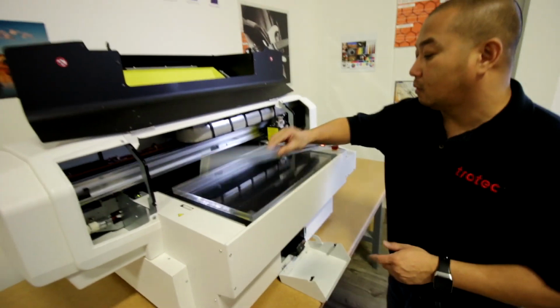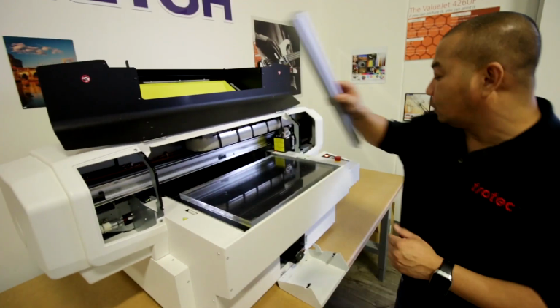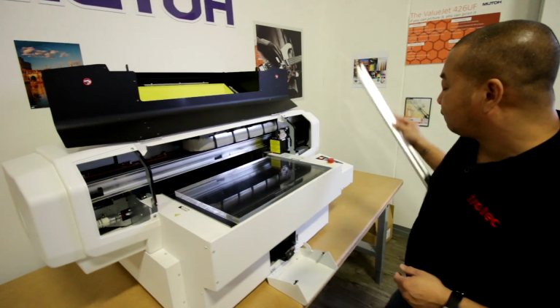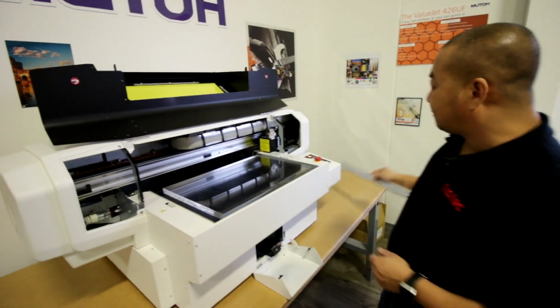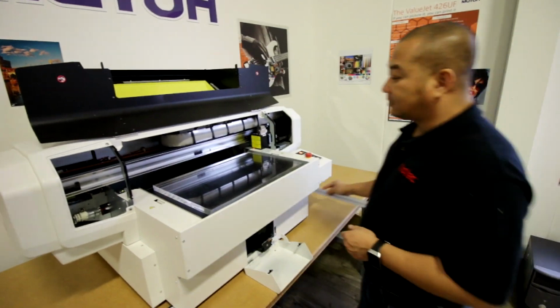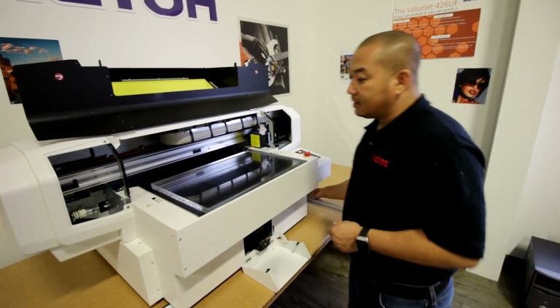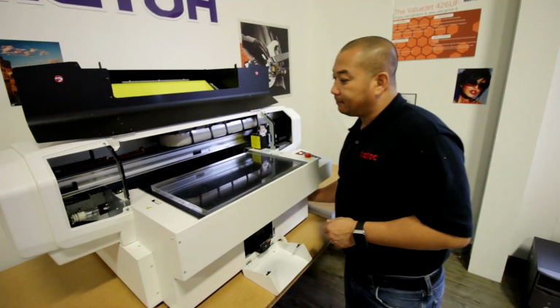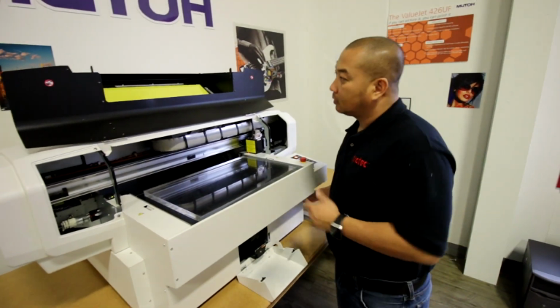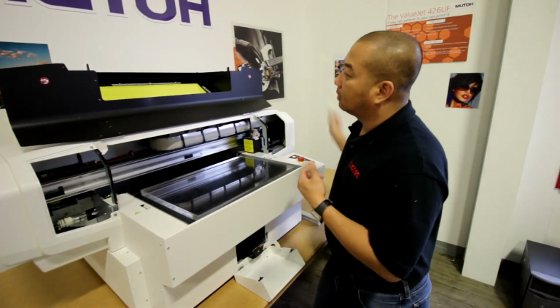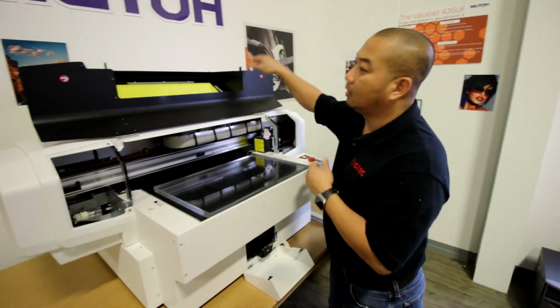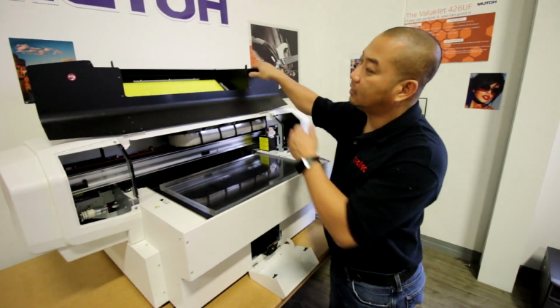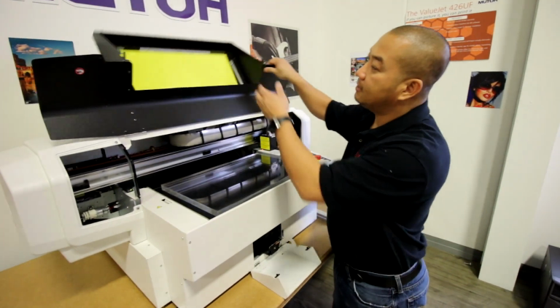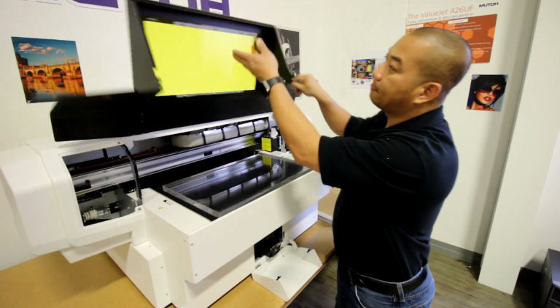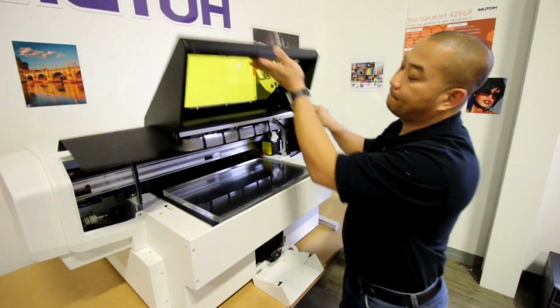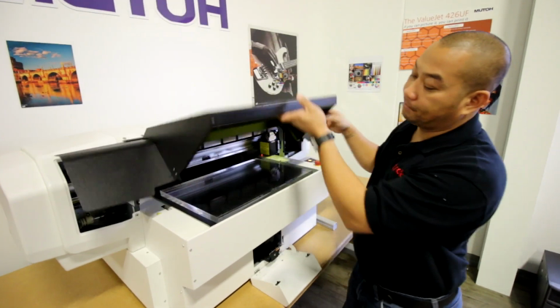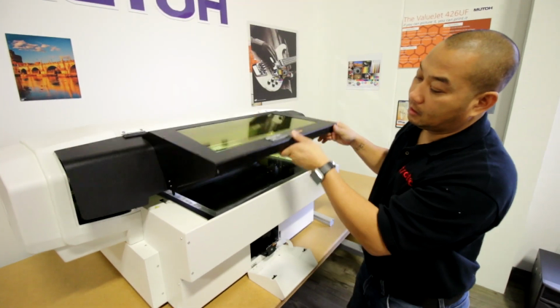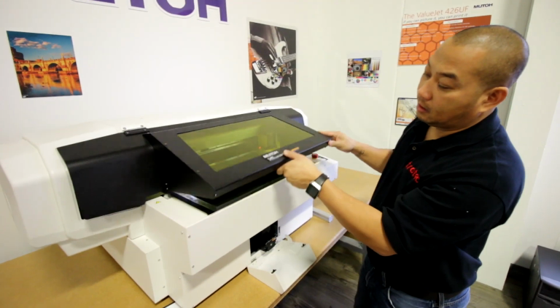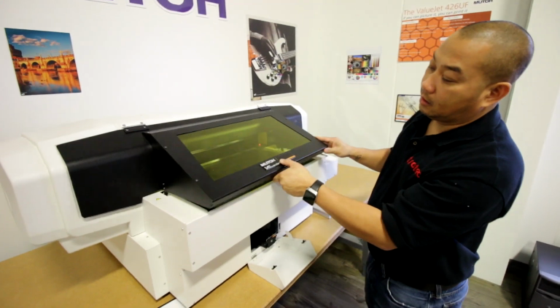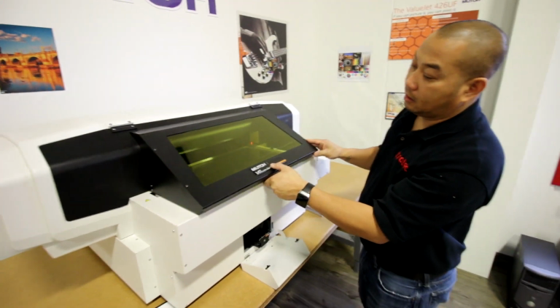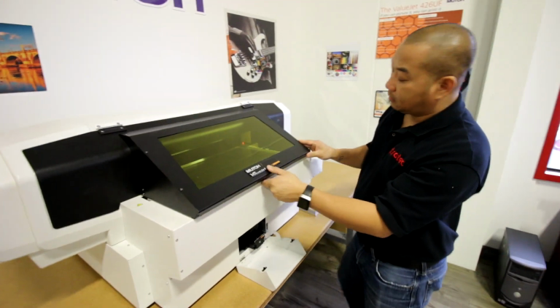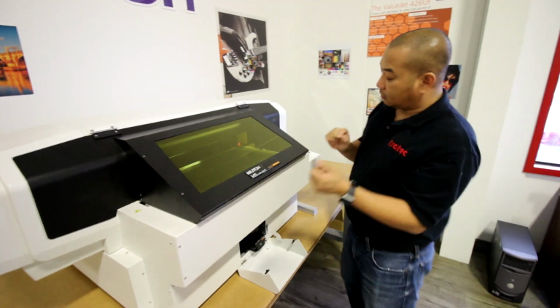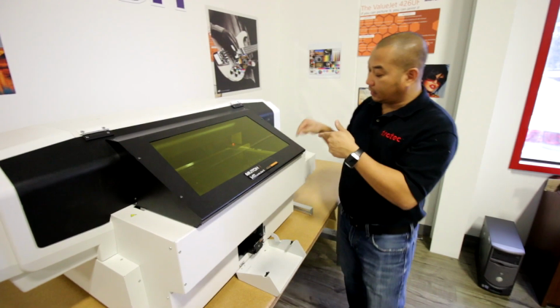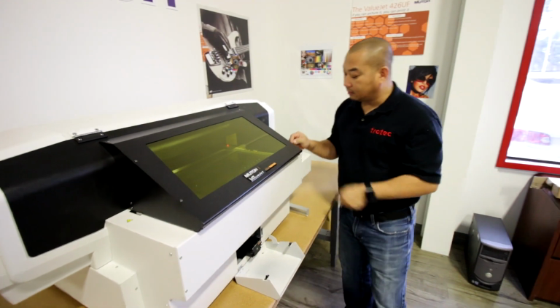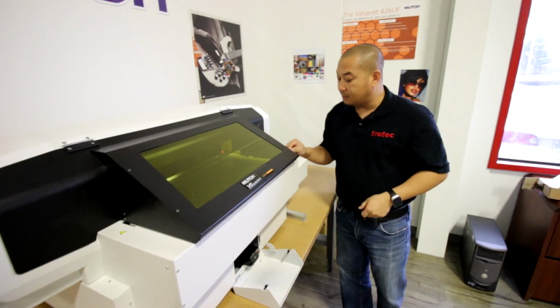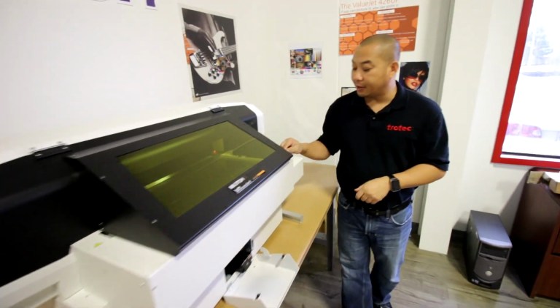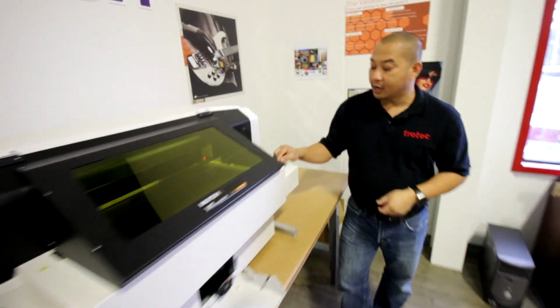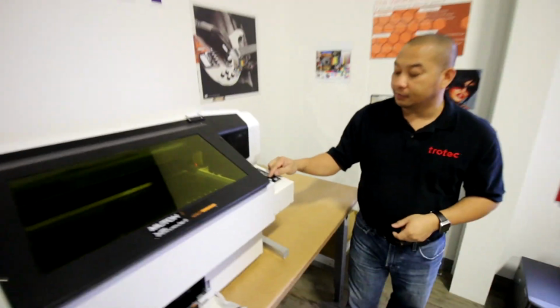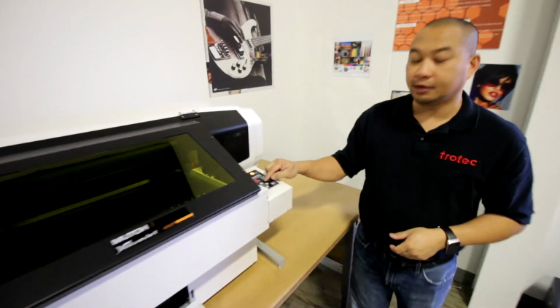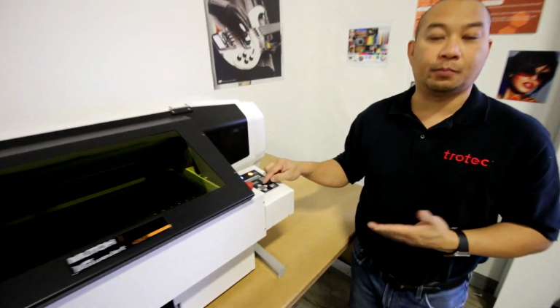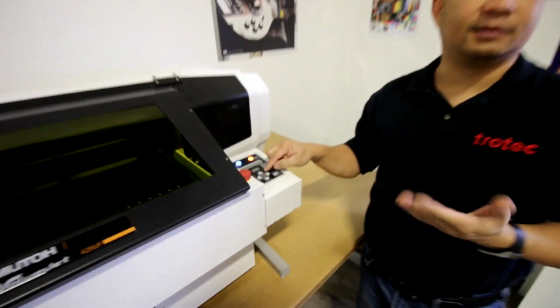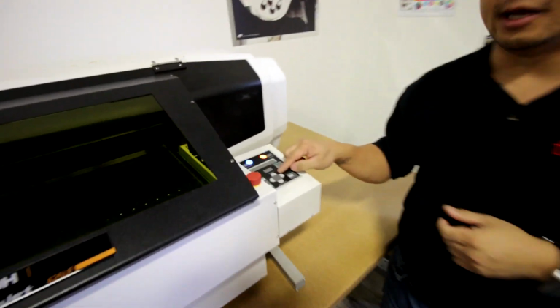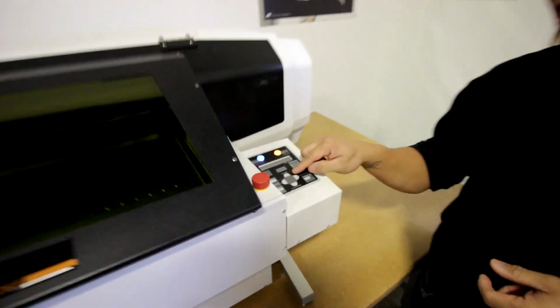Once you've got that set, close the lid. Right down to the keypad area, you're going to be pressing set medium.